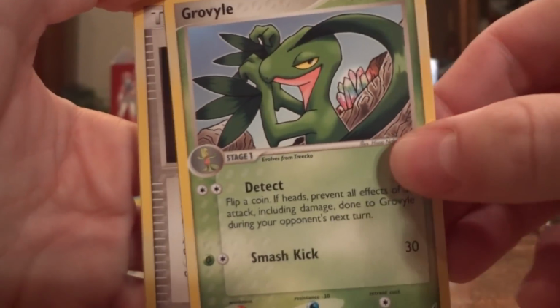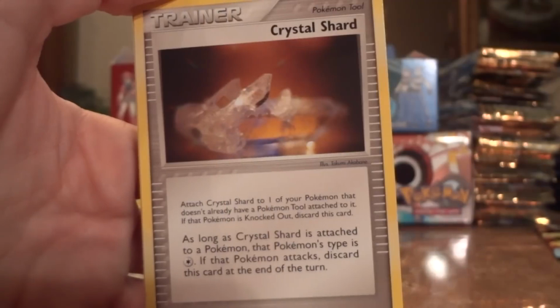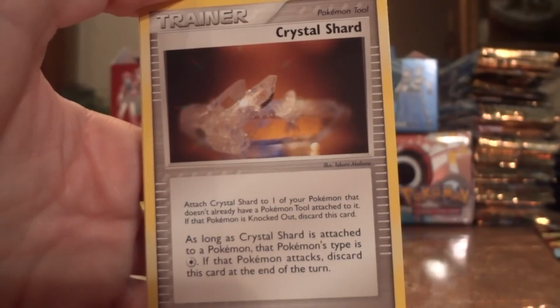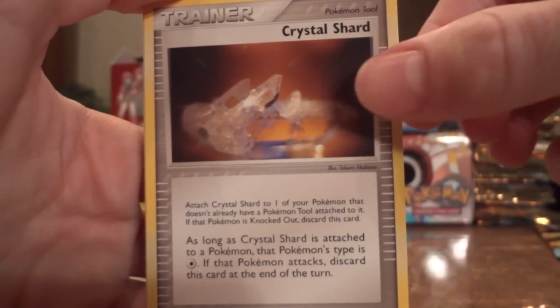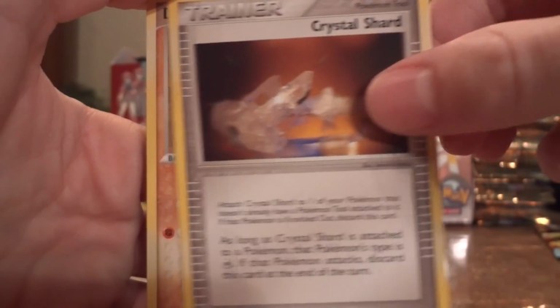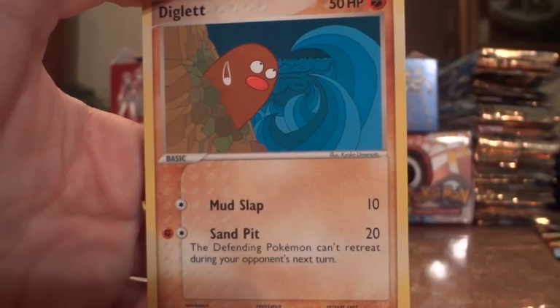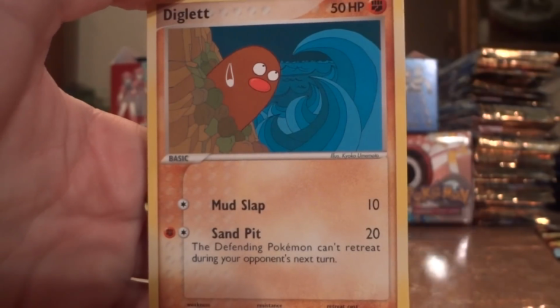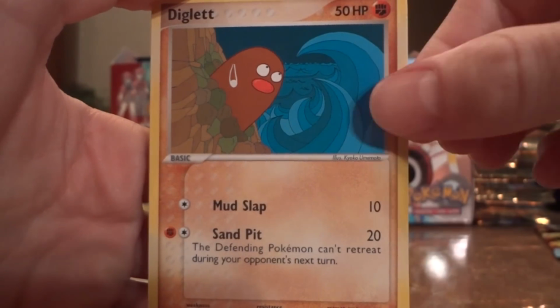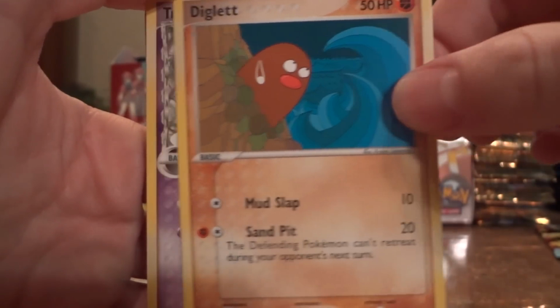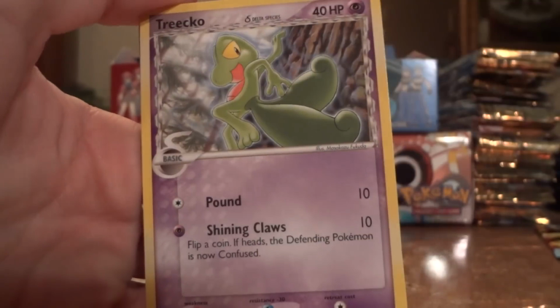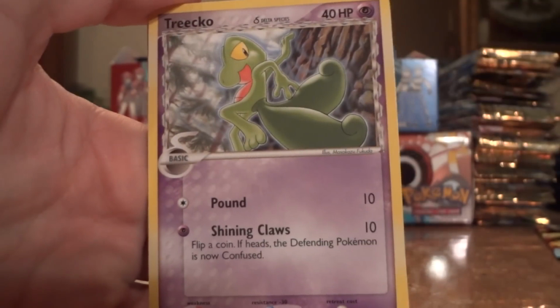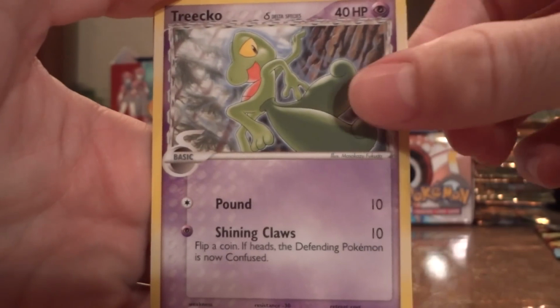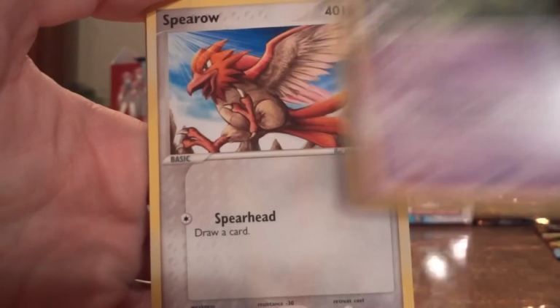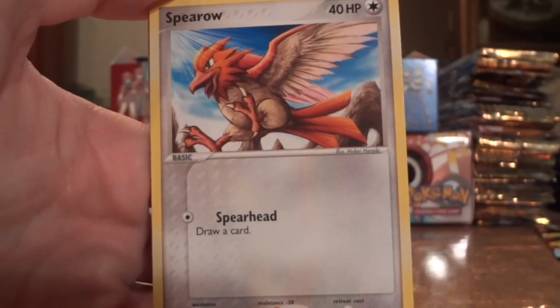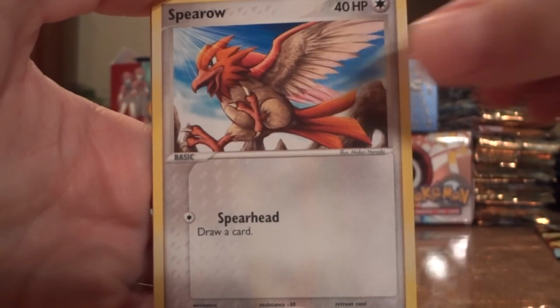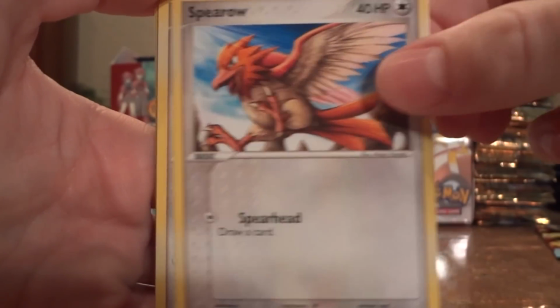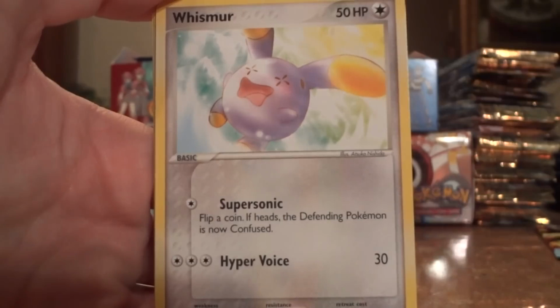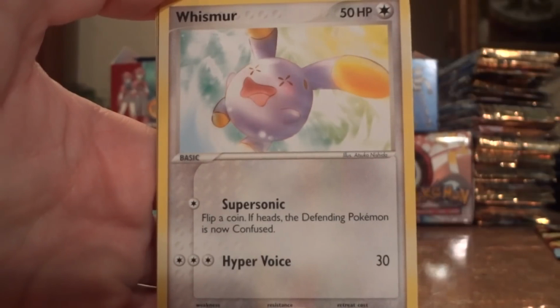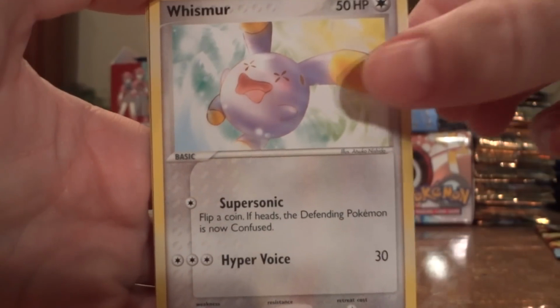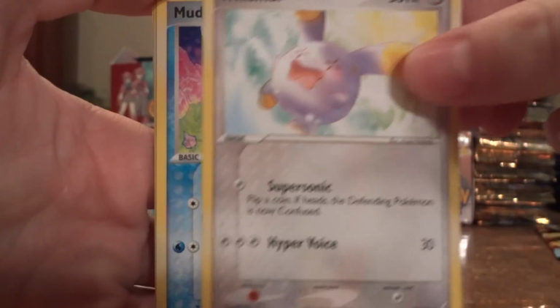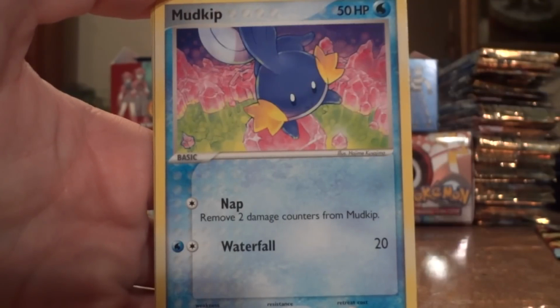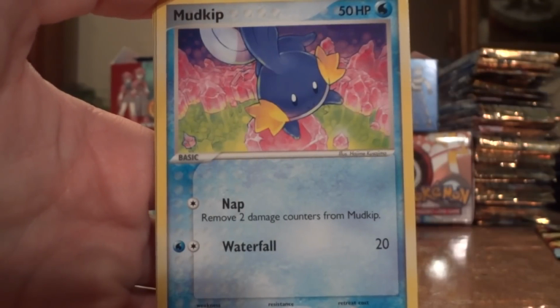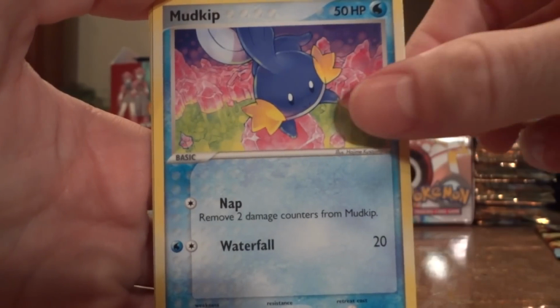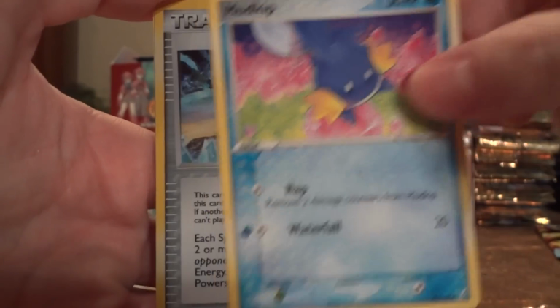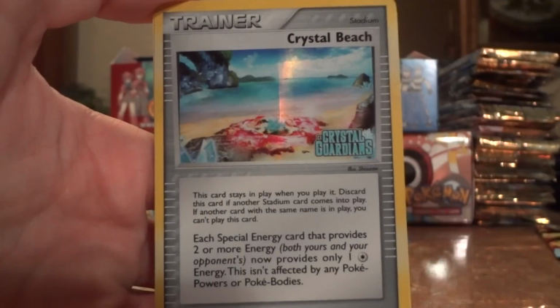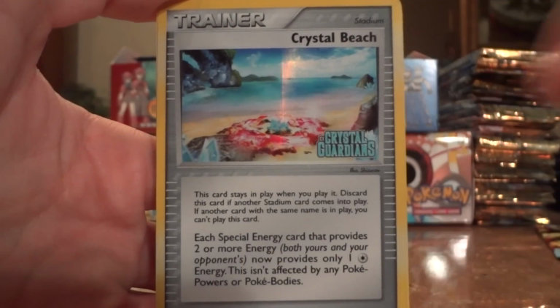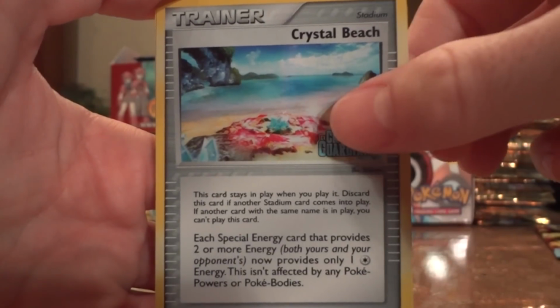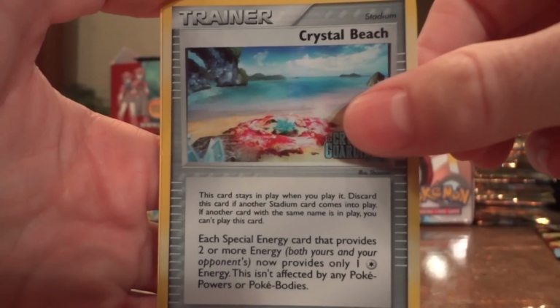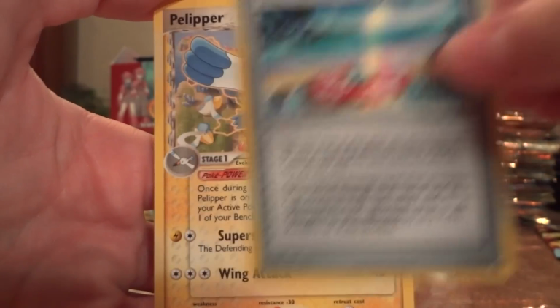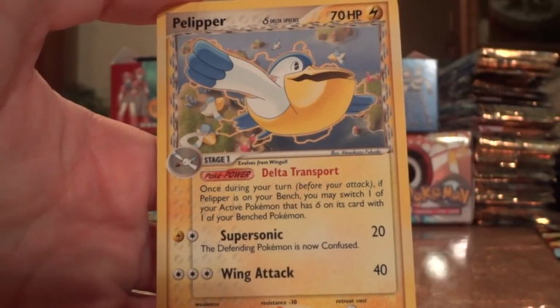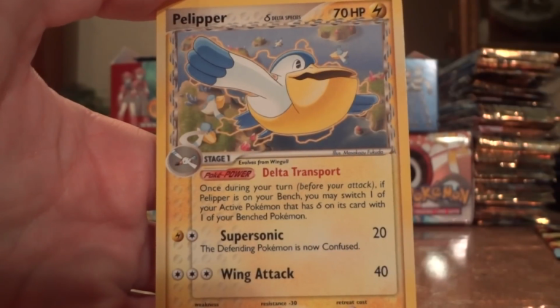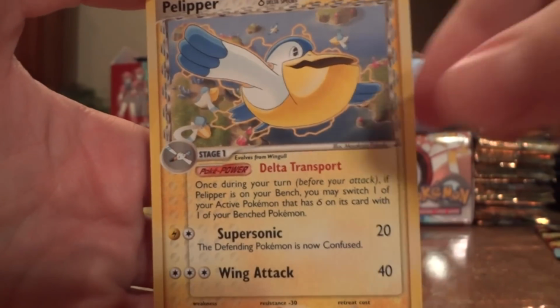Grovyle, Crystal Shard, Crystal Shard, Diglett, Treecko, Spearow, Whismur, Mudkip, Crystal Beach Reverse, and a Pelipper.